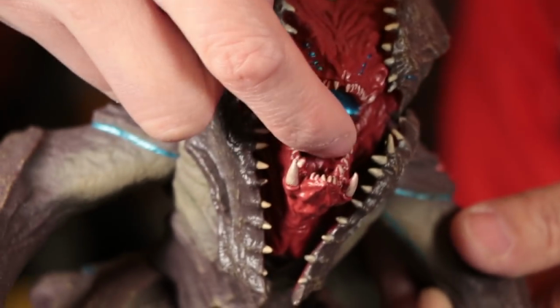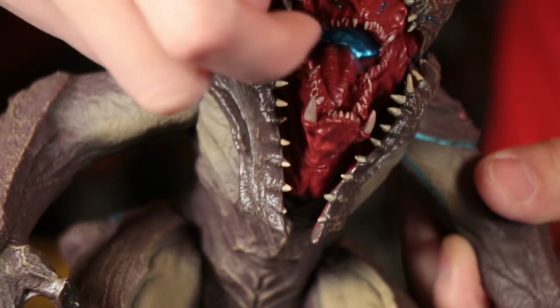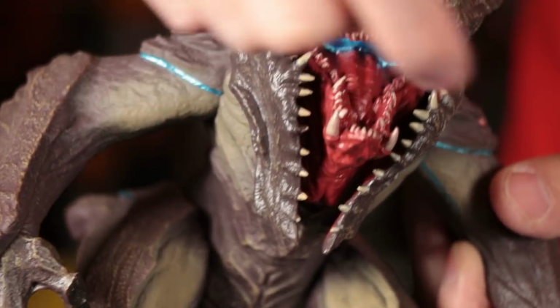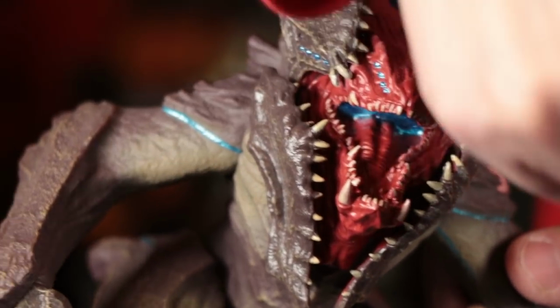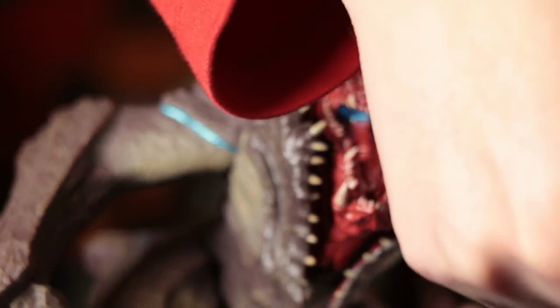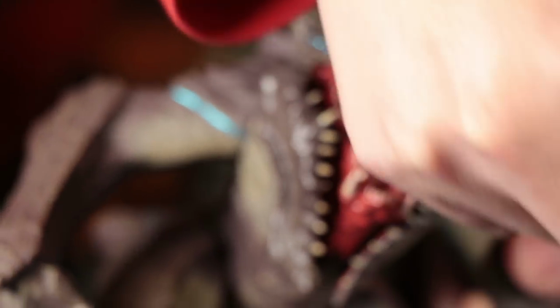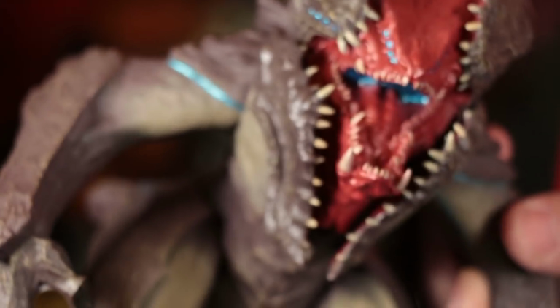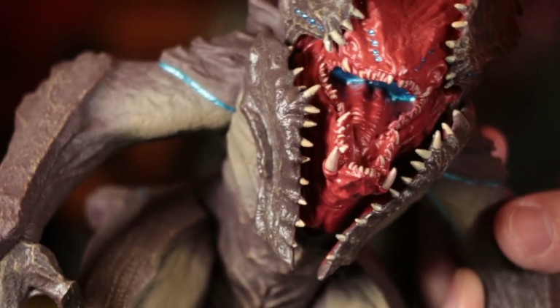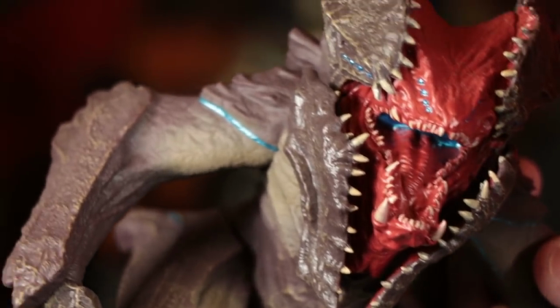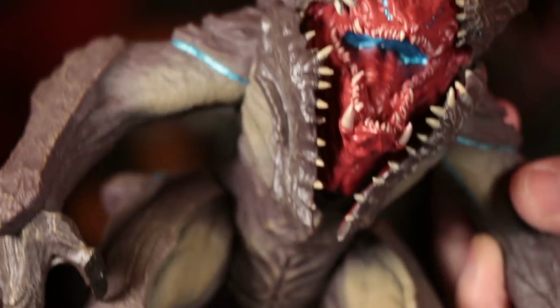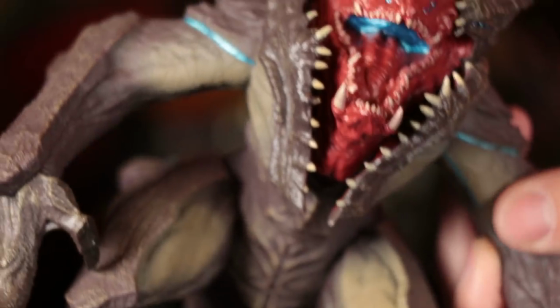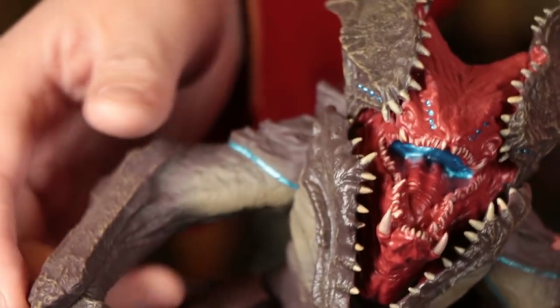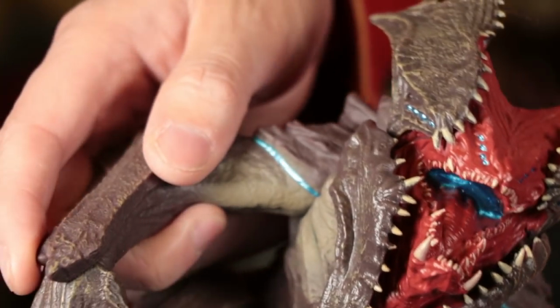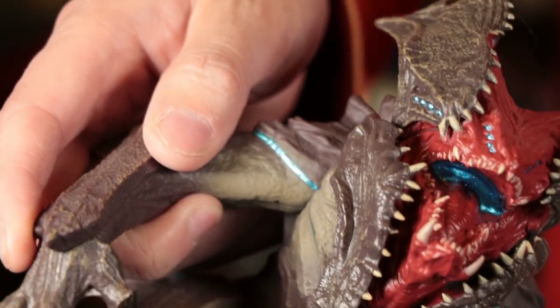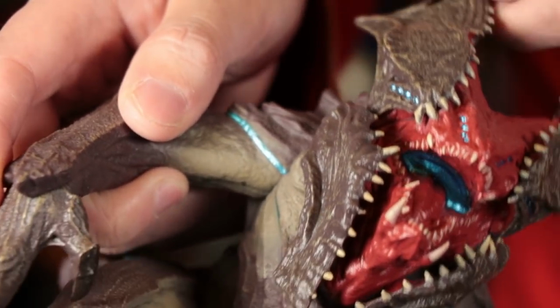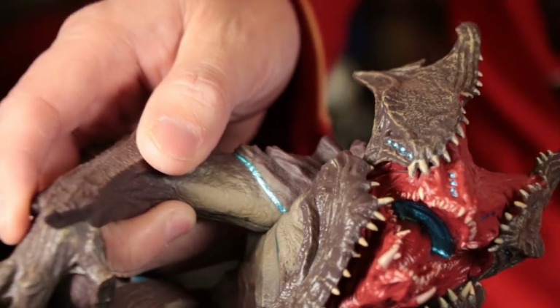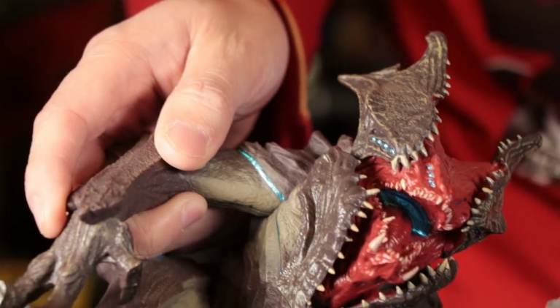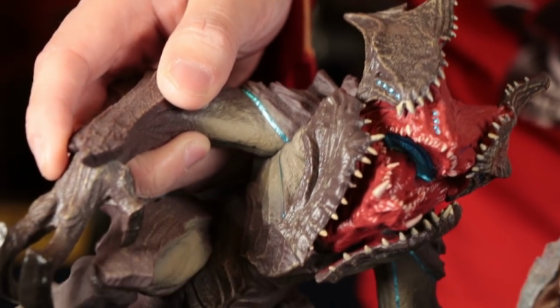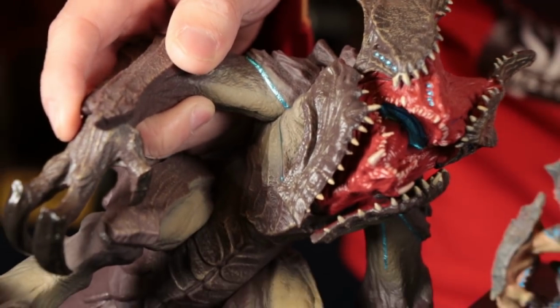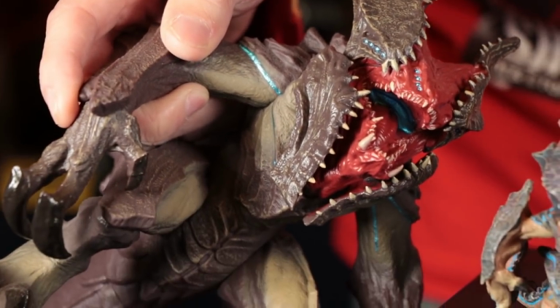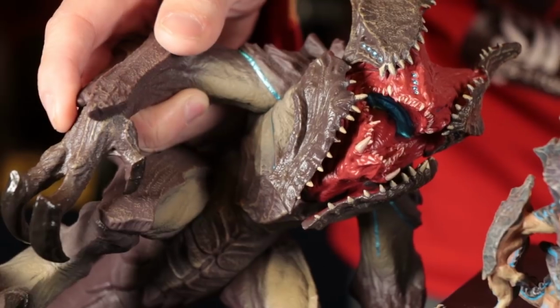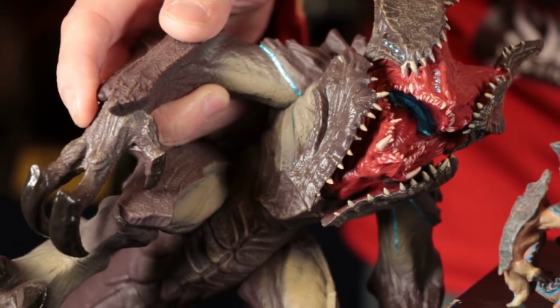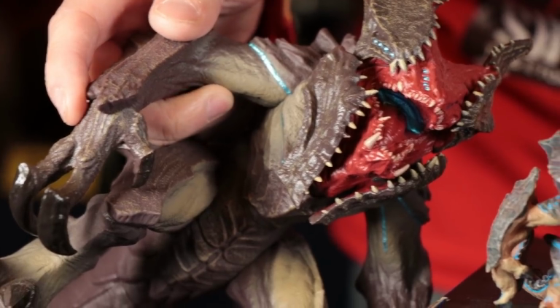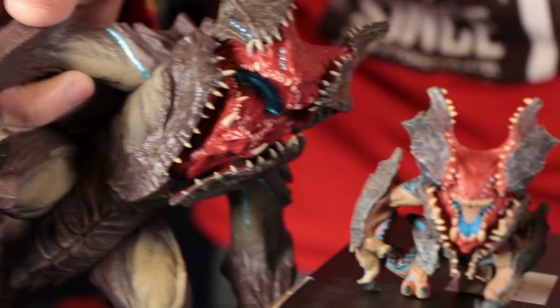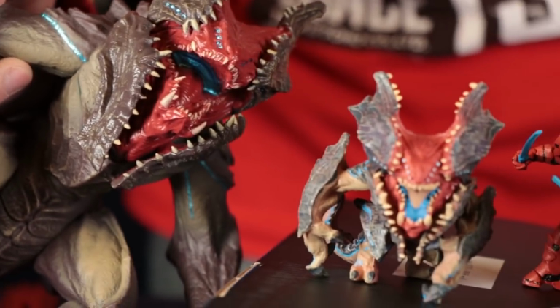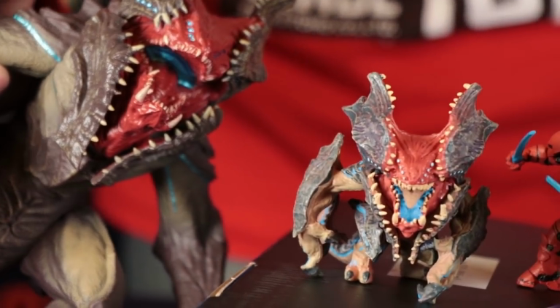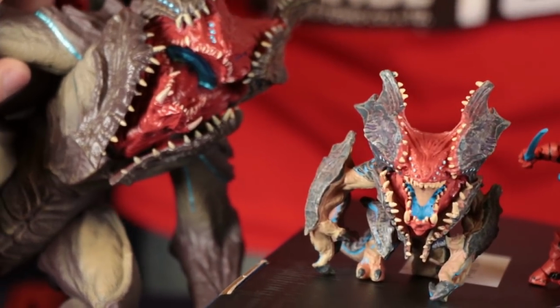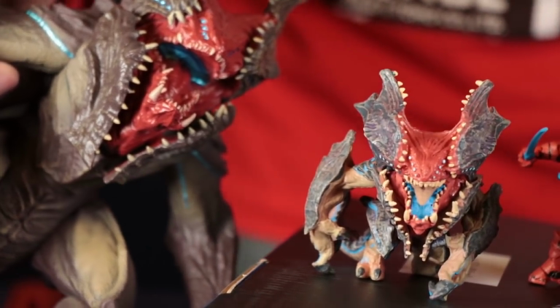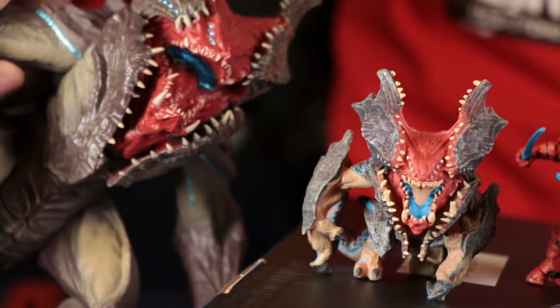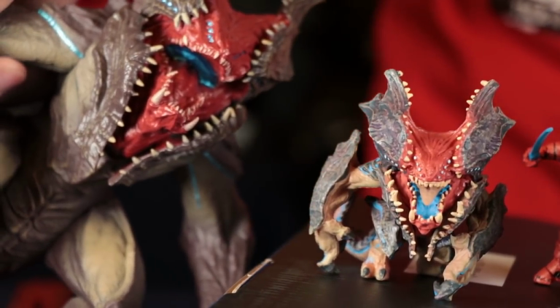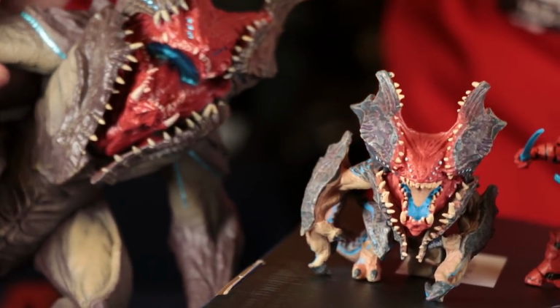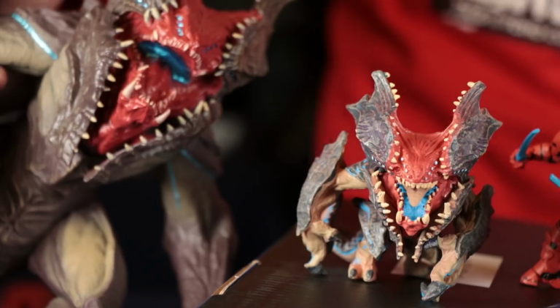On the full size, the mouth is just all red. Whereas on the mini, you have like the blue in the tongue. With the full-size Bandai, we're mostly just getting brown and red with a little bit of blue. With the mini figure, we're getting so much more variety of color.